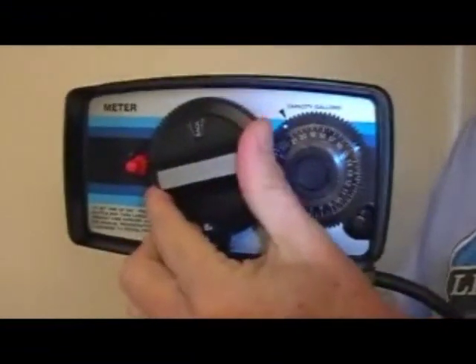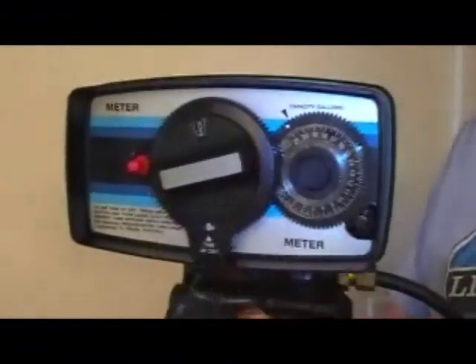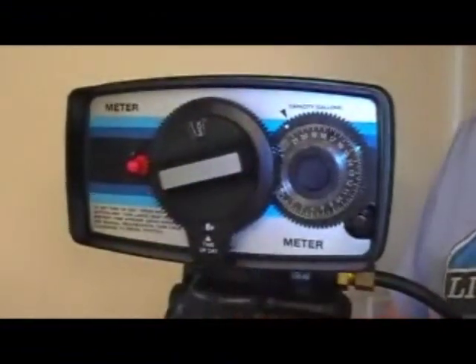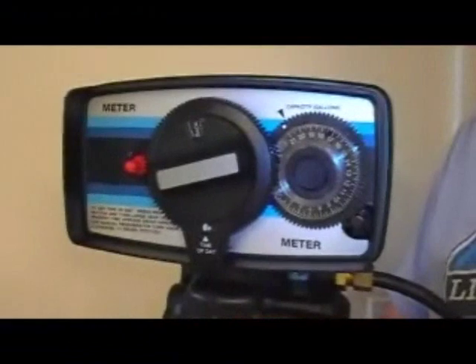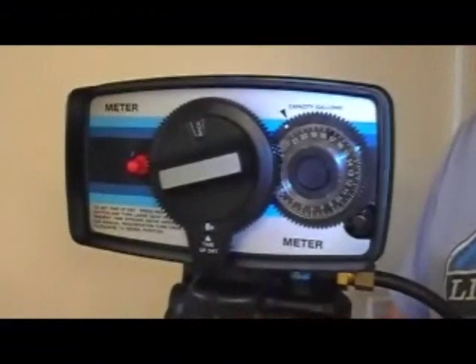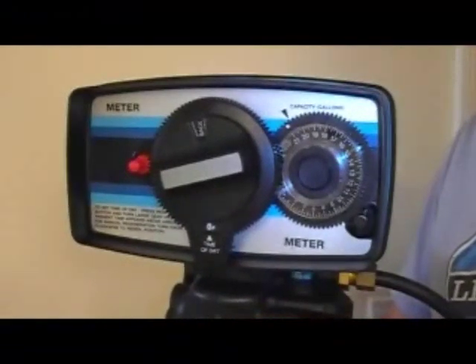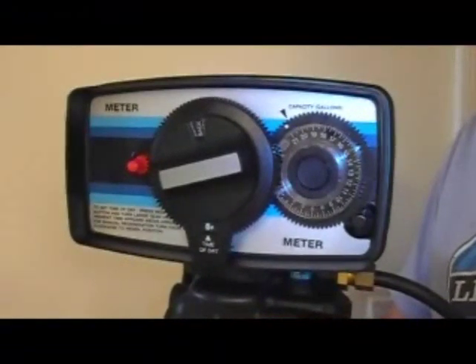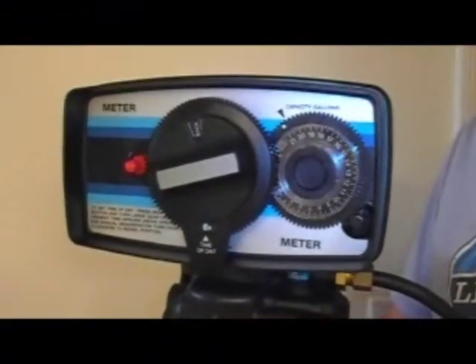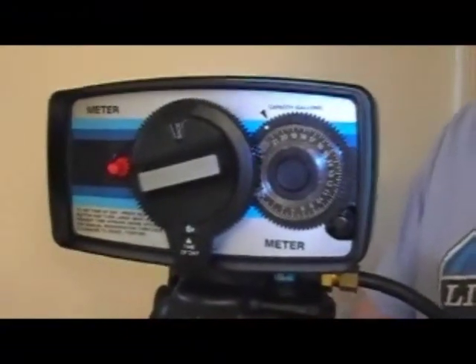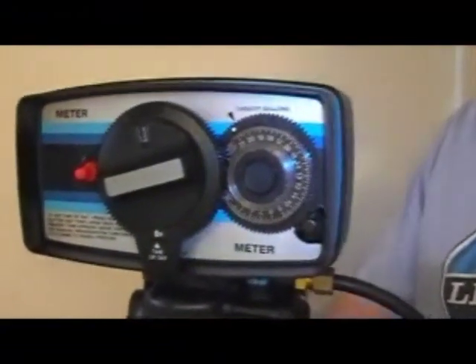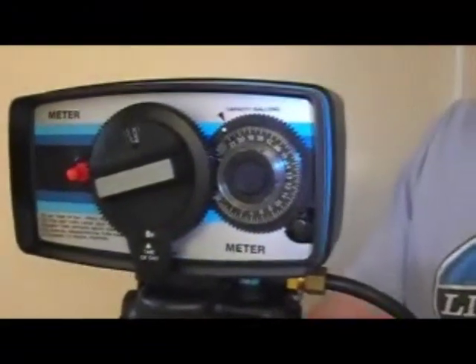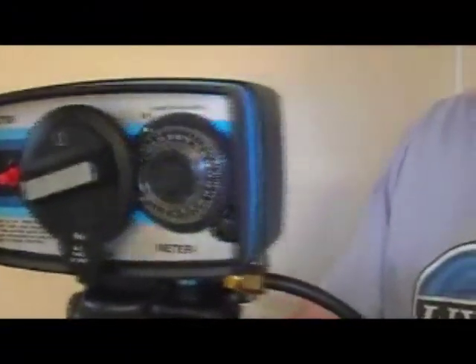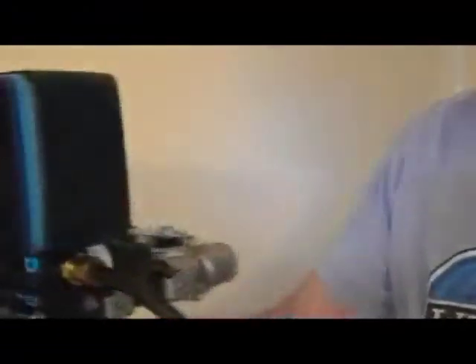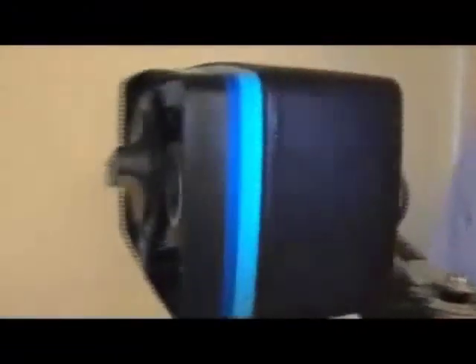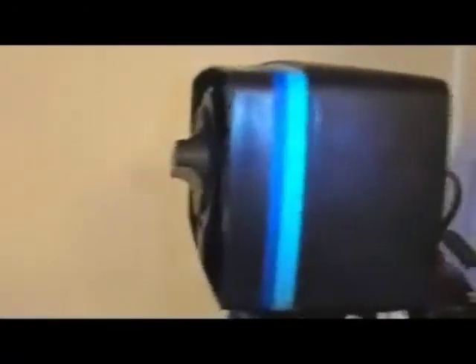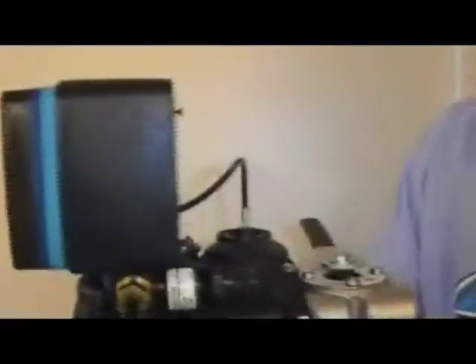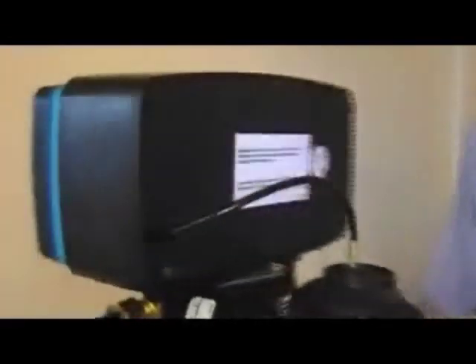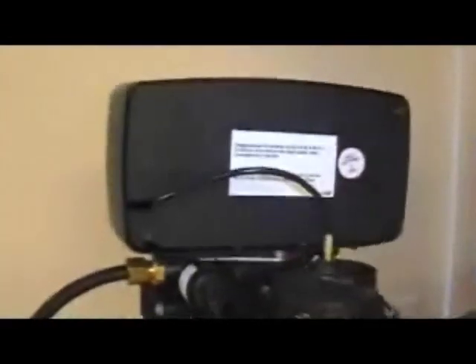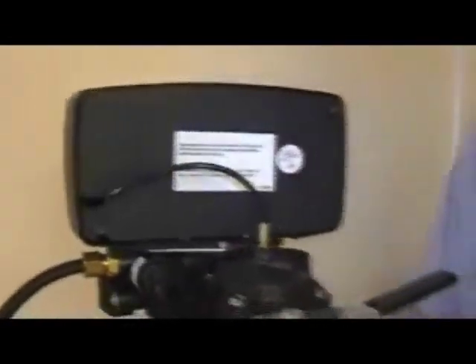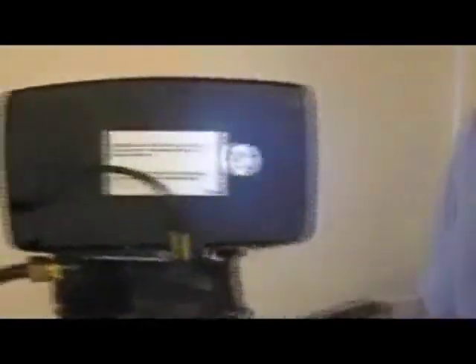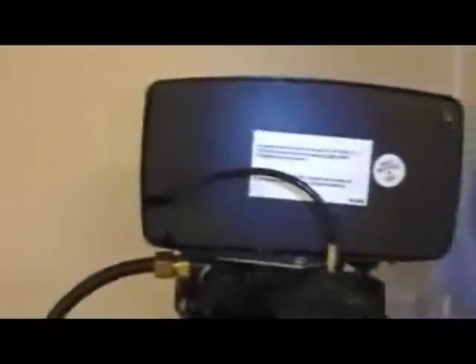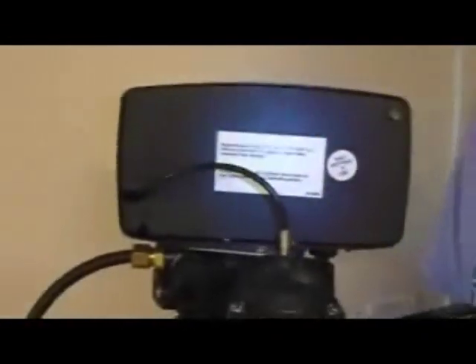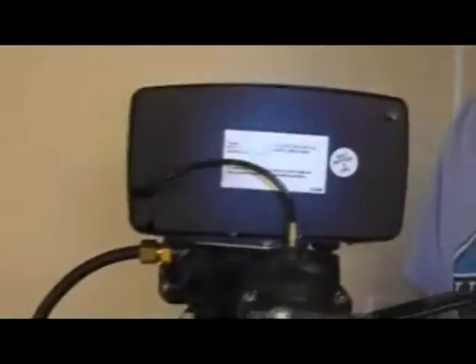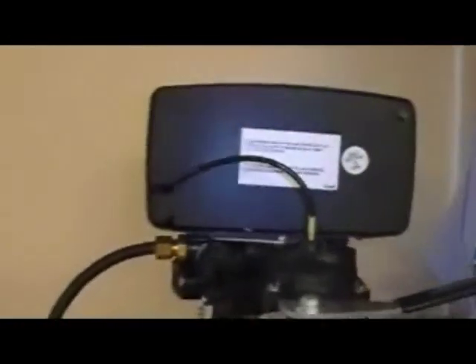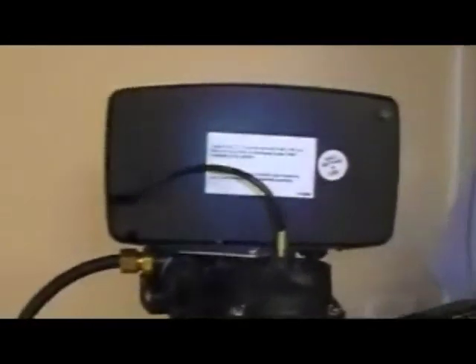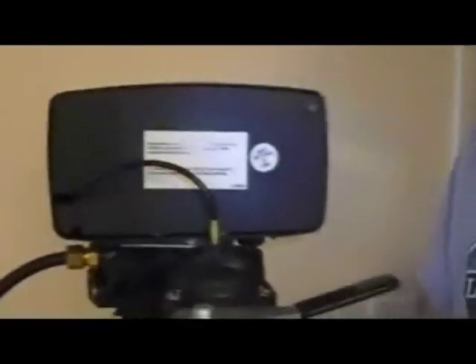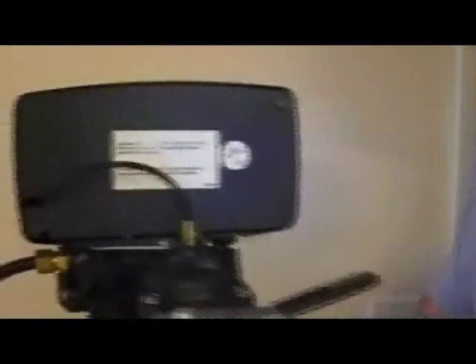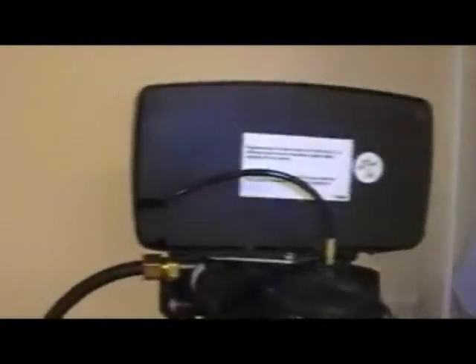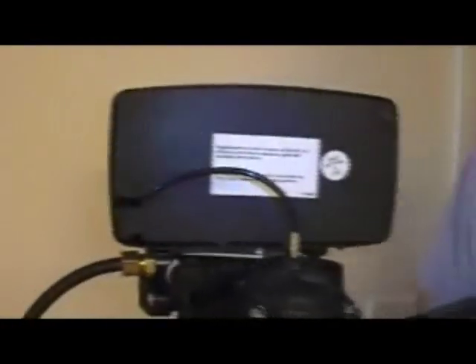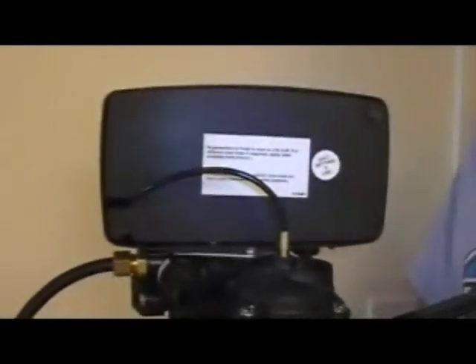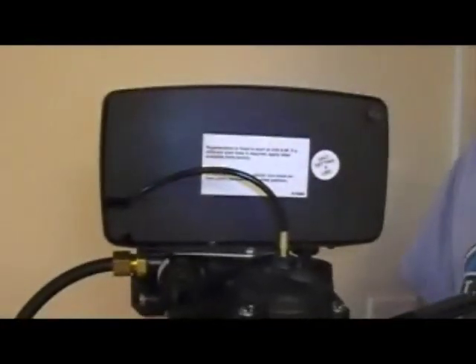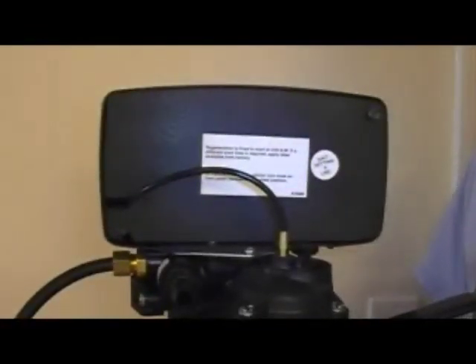That will let any pressure that's still on the system squirt out the drain line. You don't need to unplug the power for this one, but if you feel safer, by all means go ahead.